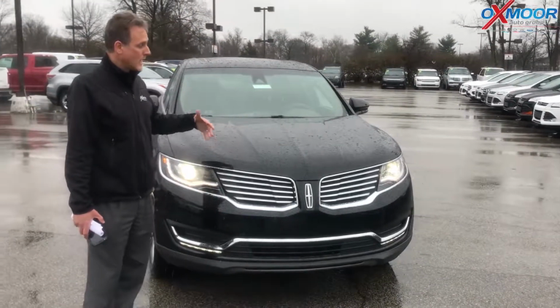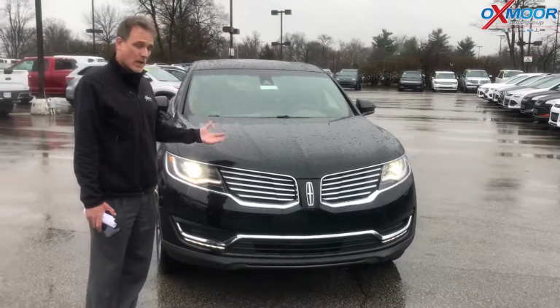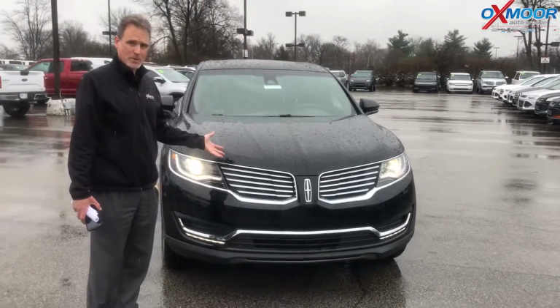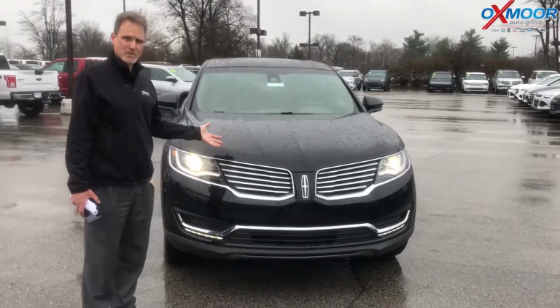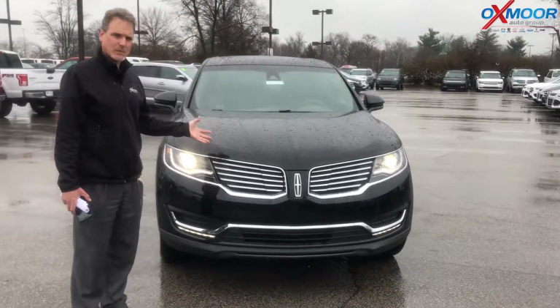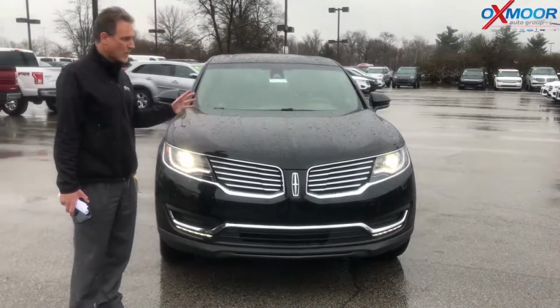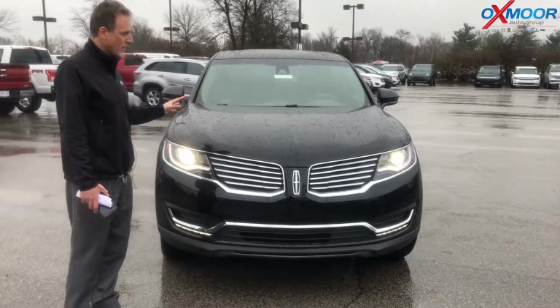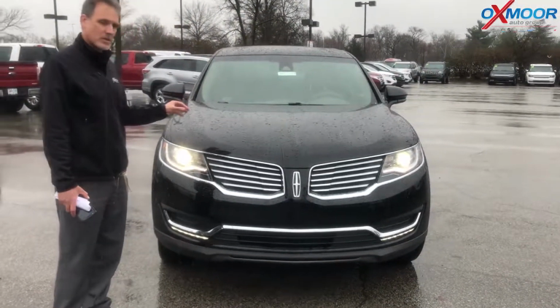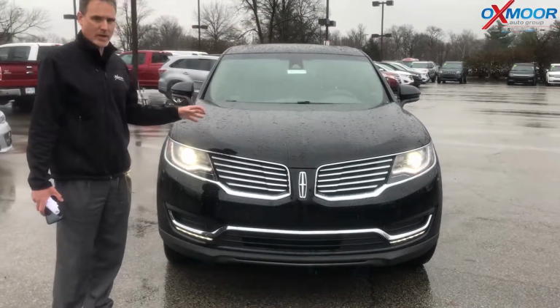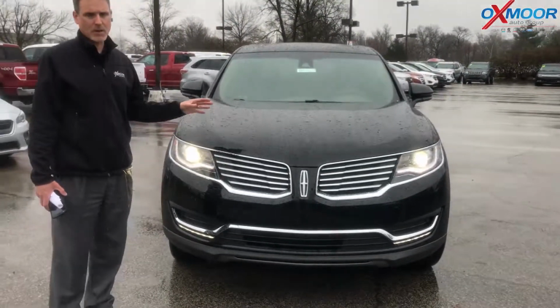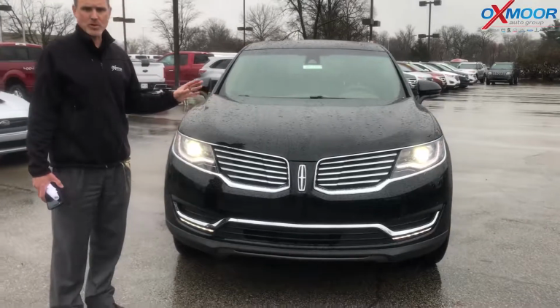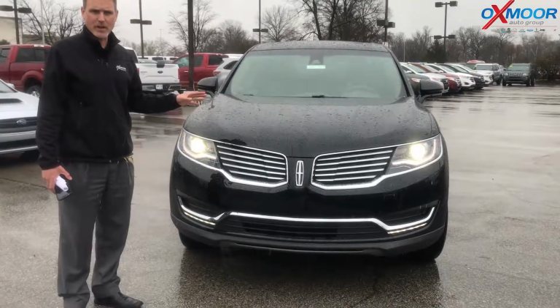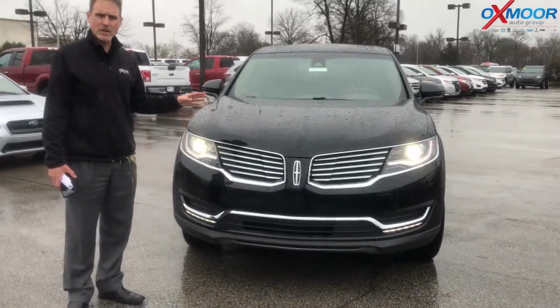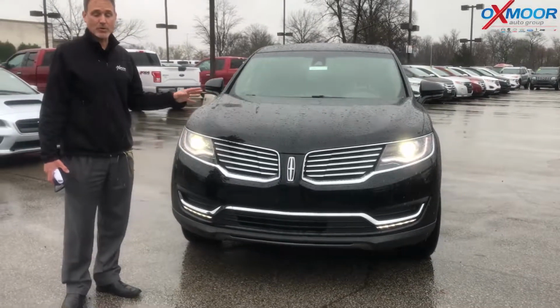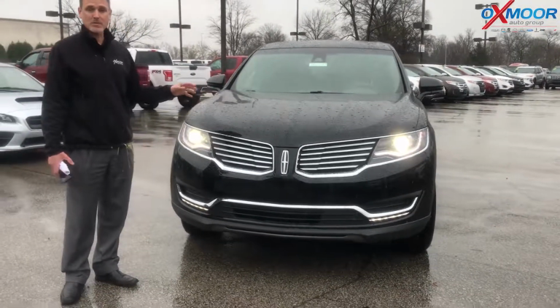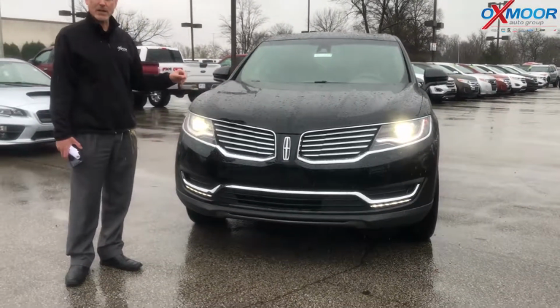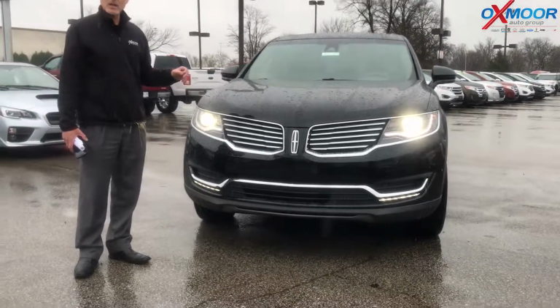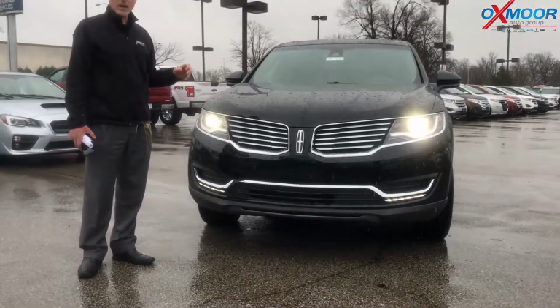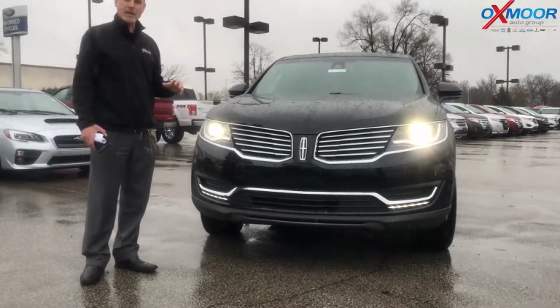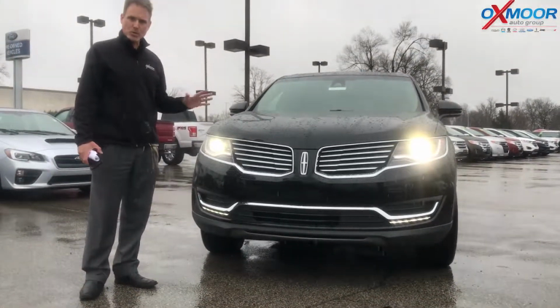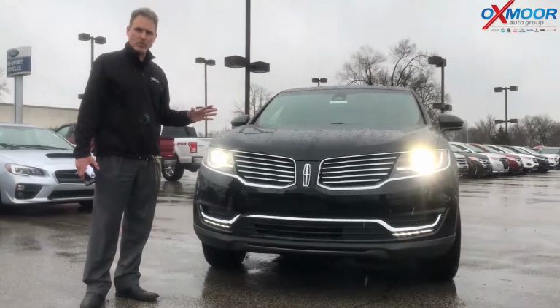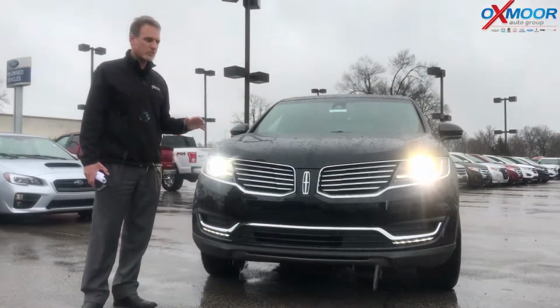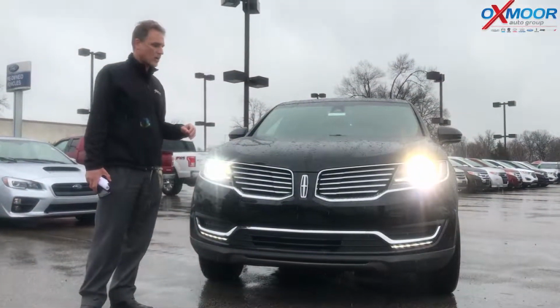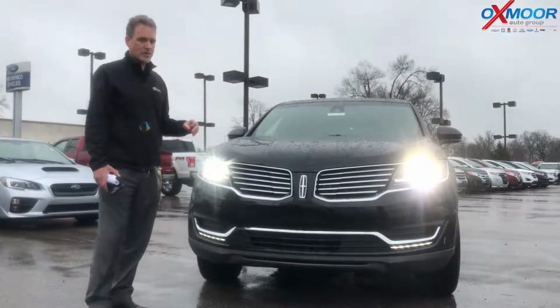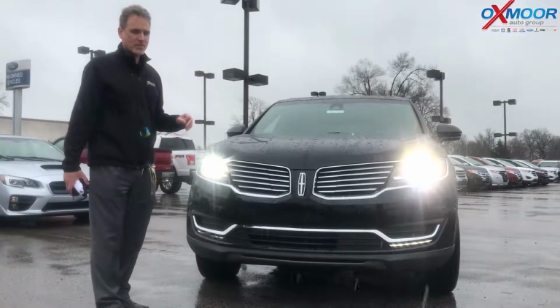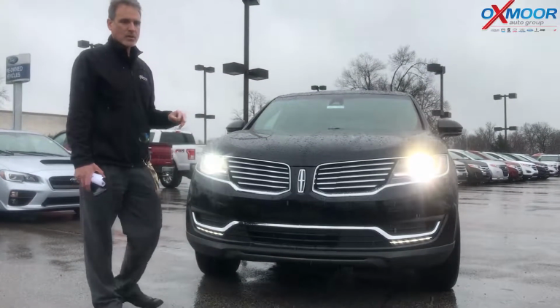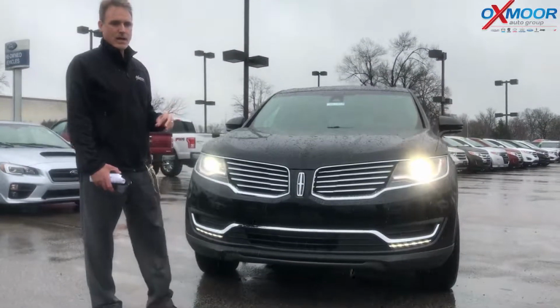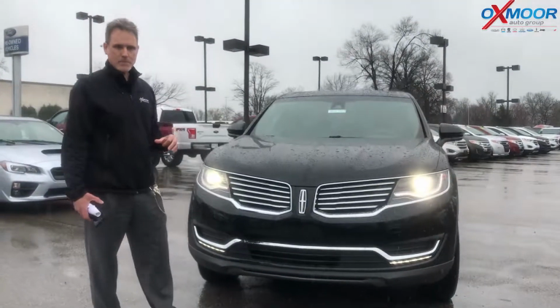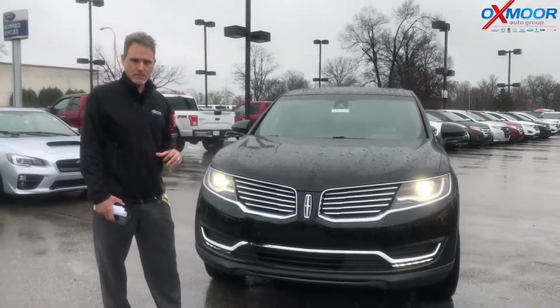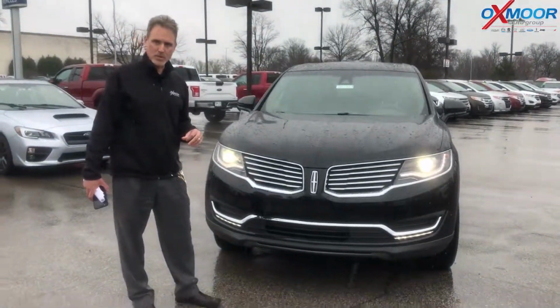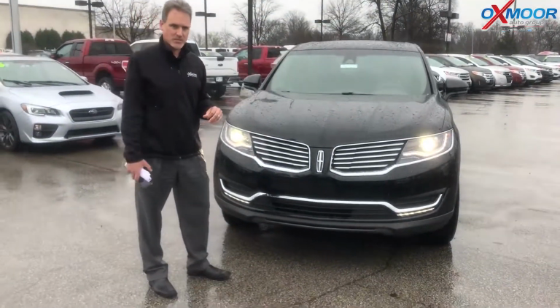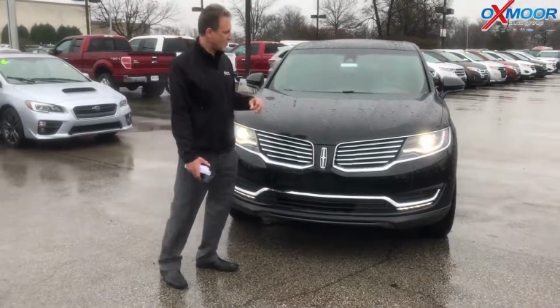A lot of horsepower for this segment, but one nice thing — great gas mileage. 25 miles to the gallon on the highway and 20 overall. Also a very safe vehicle — it's number one in this class for safety.